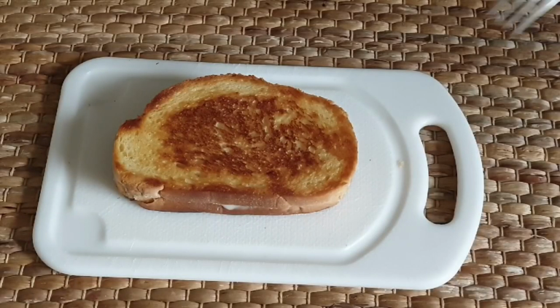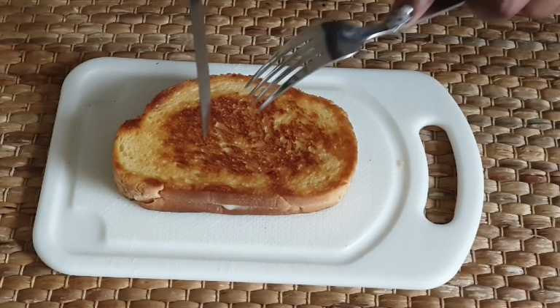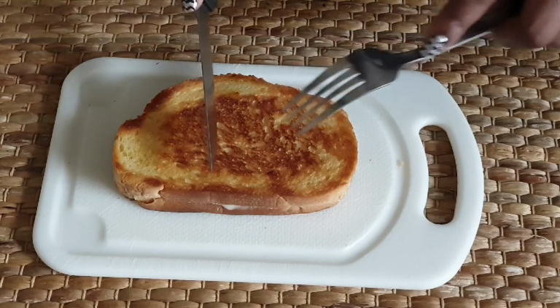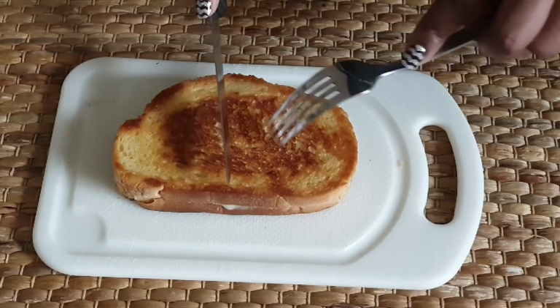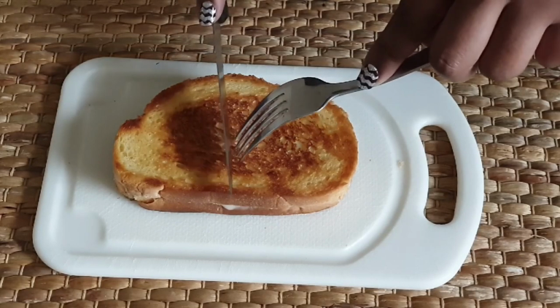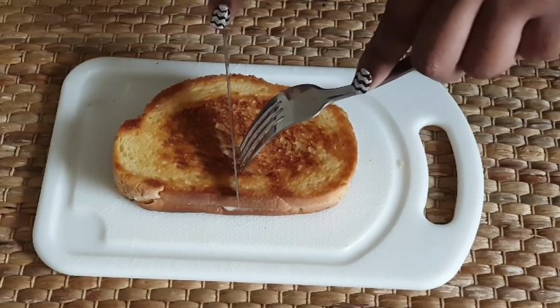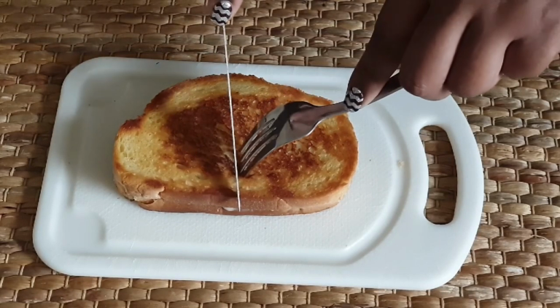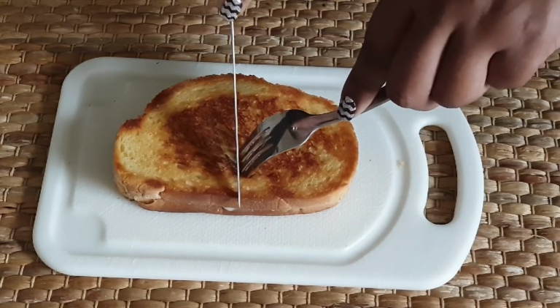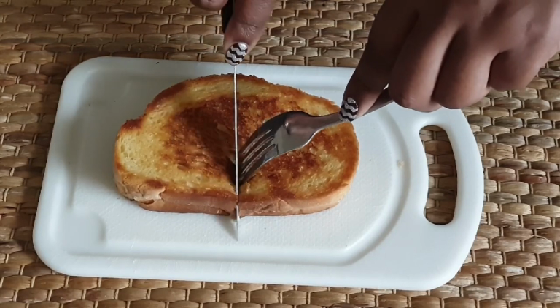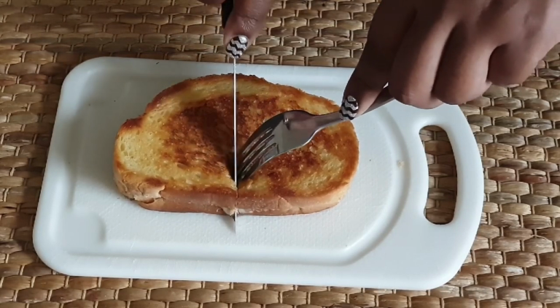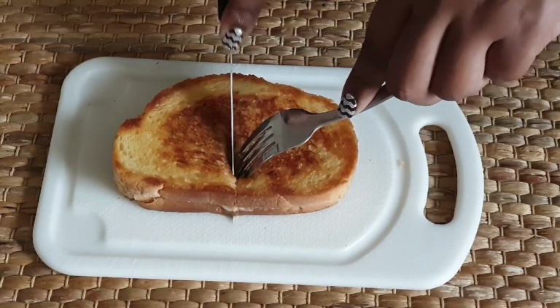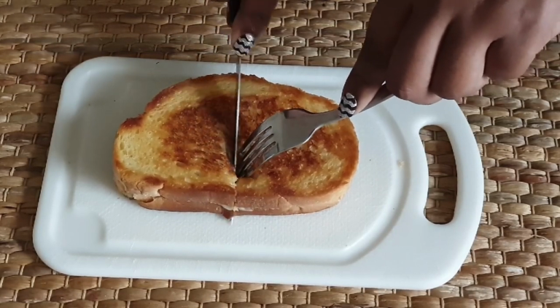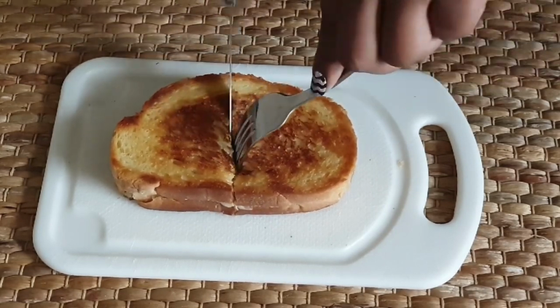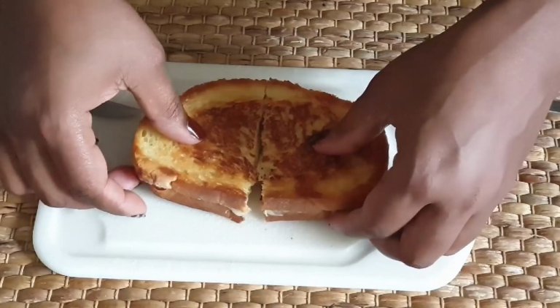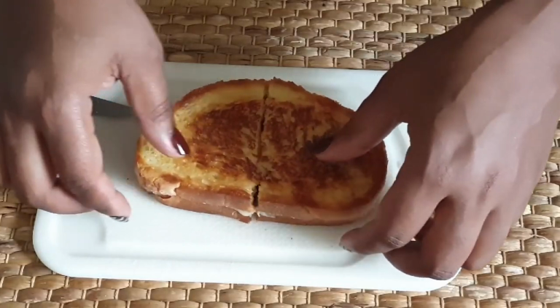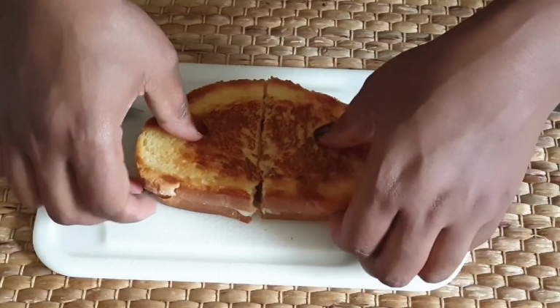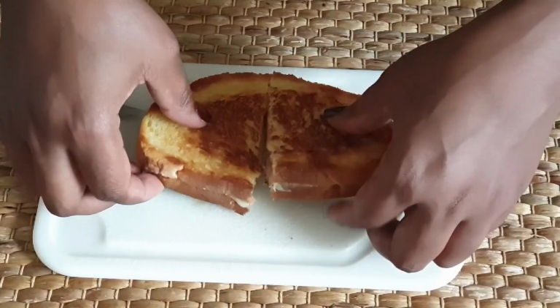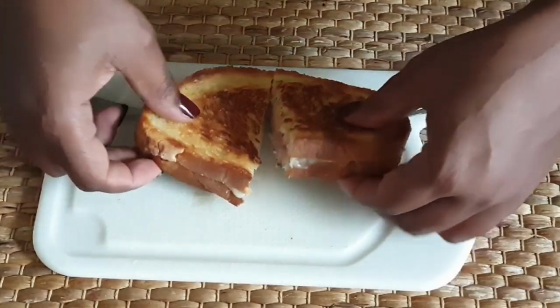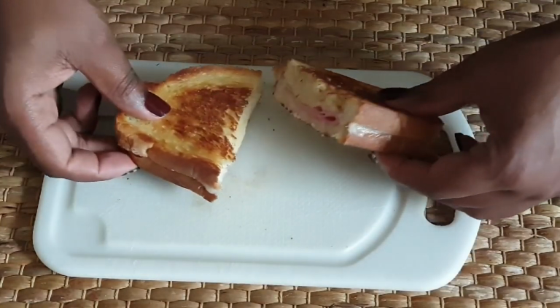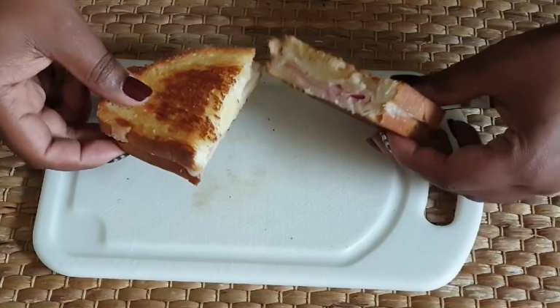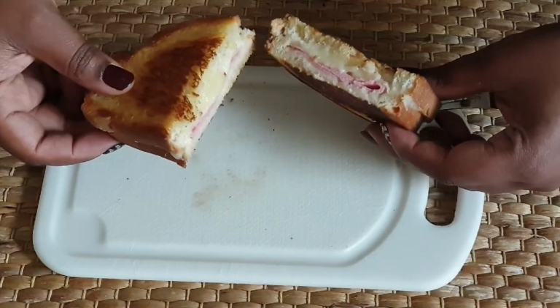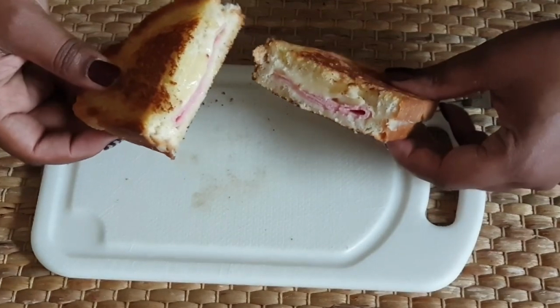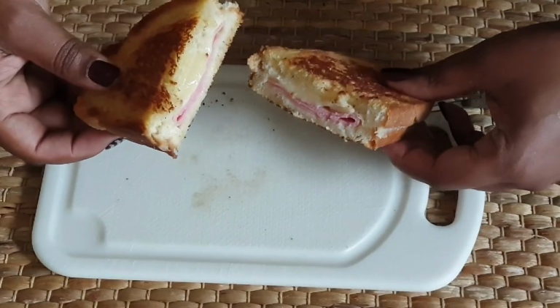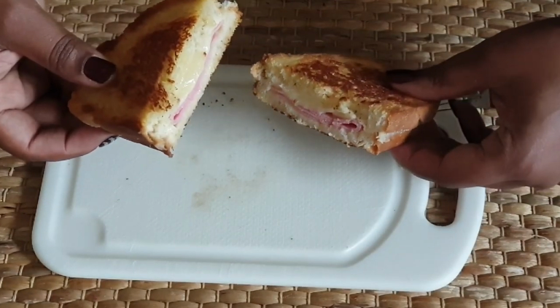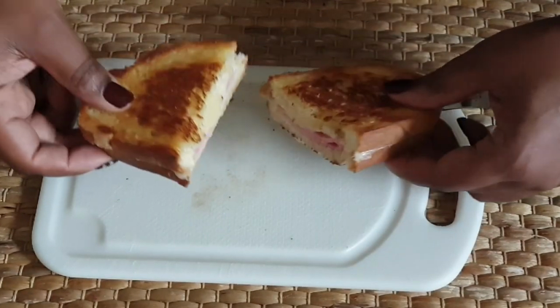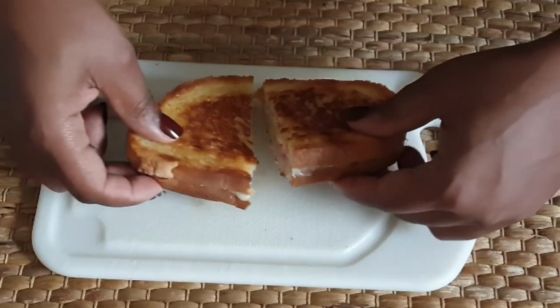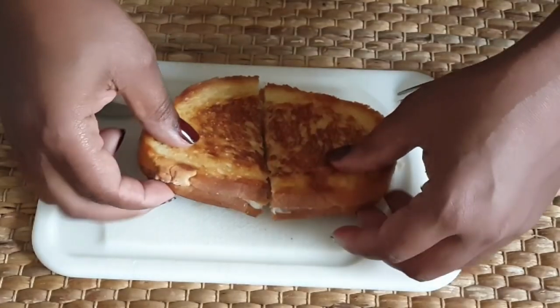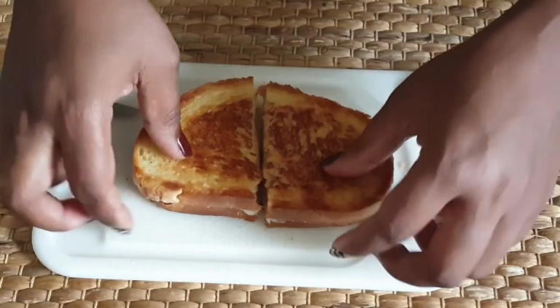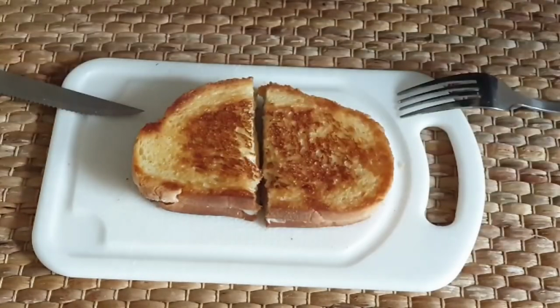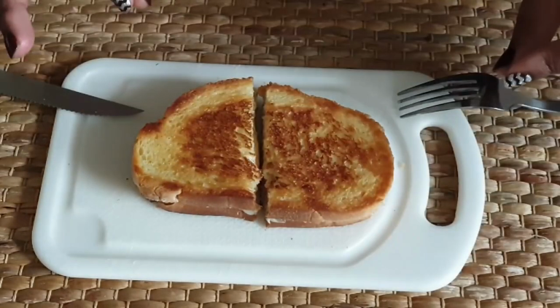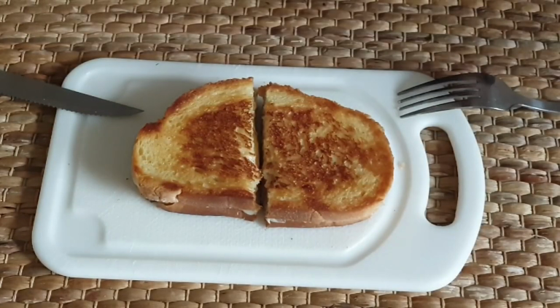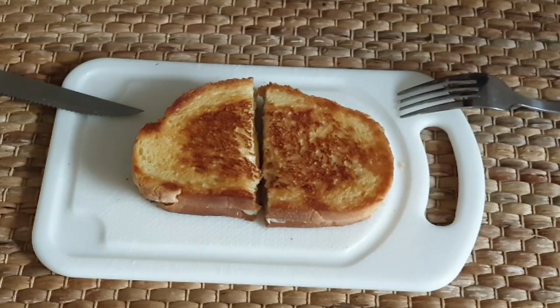And there you have your grilled cheese ready. Let's slice that up. And there you have it — you can see the cheese melting in there. Just a perfect snack.